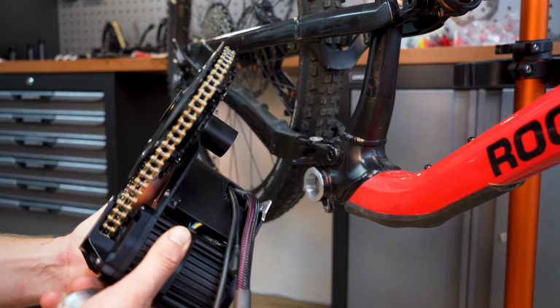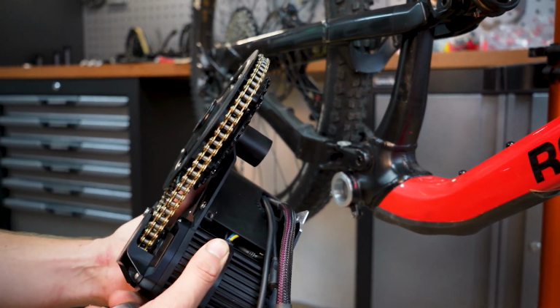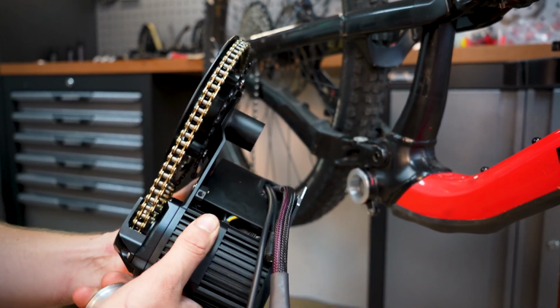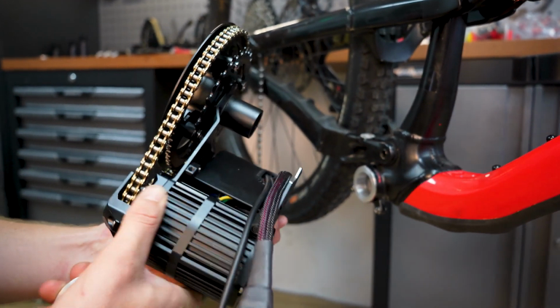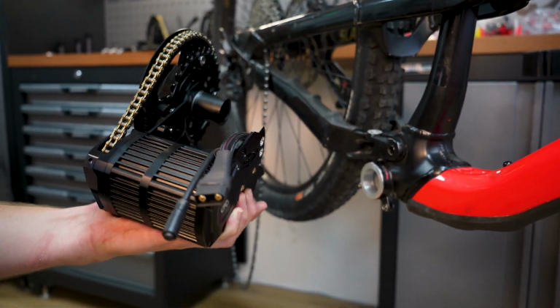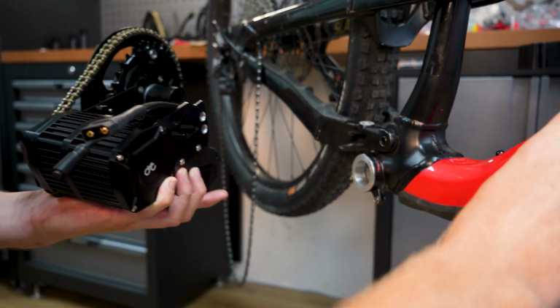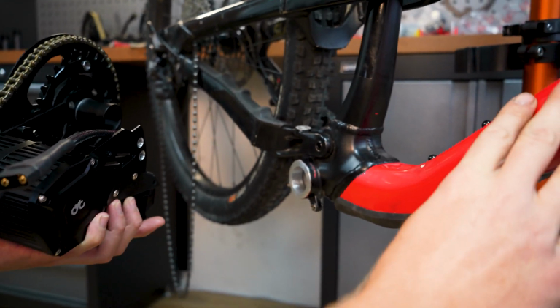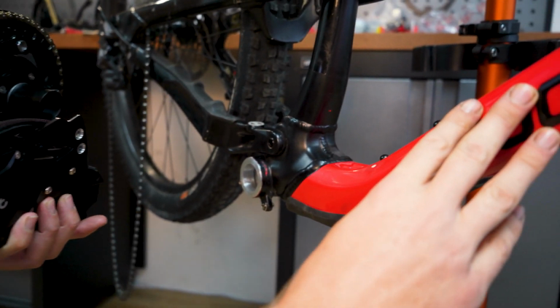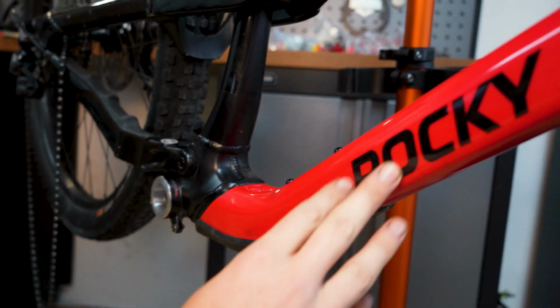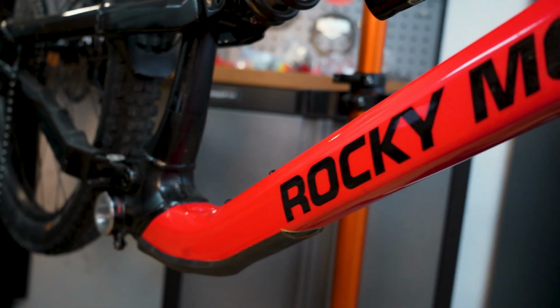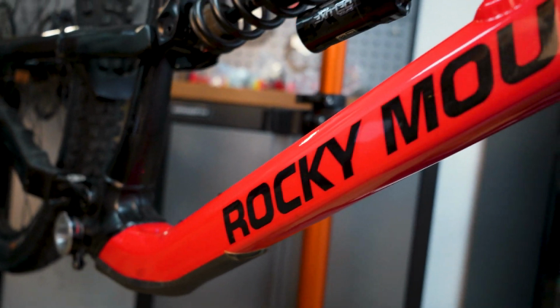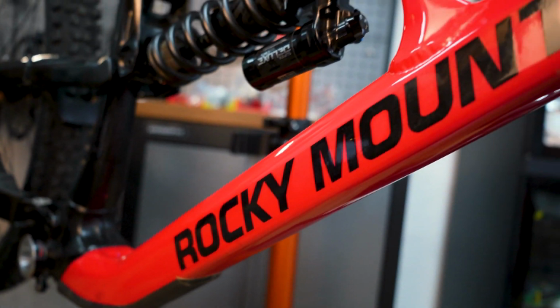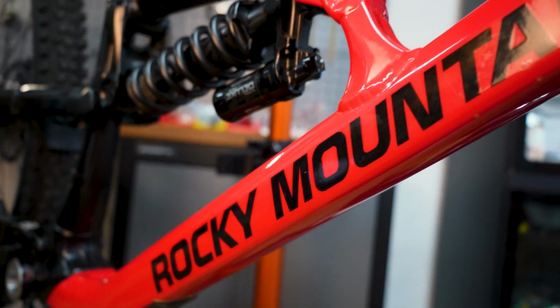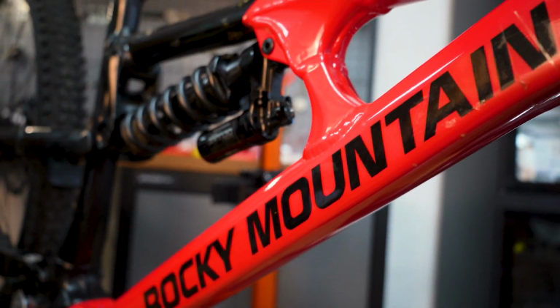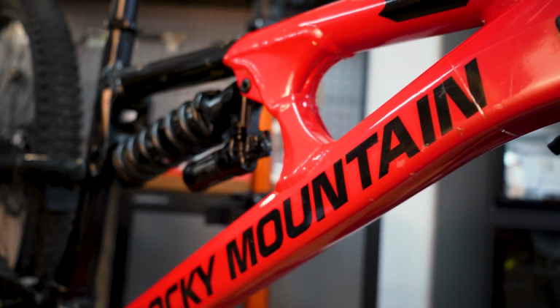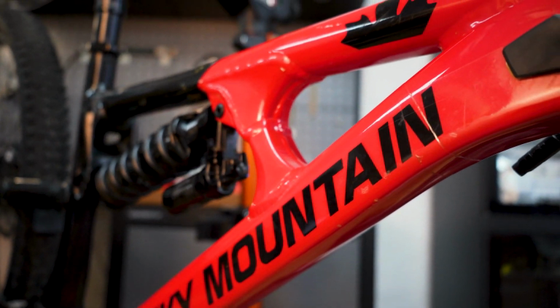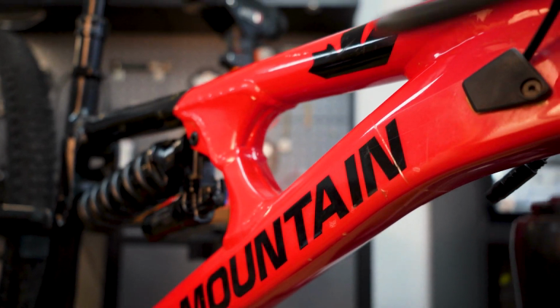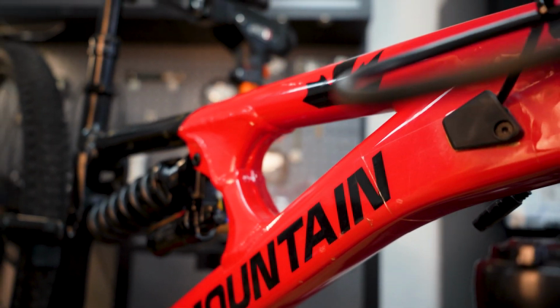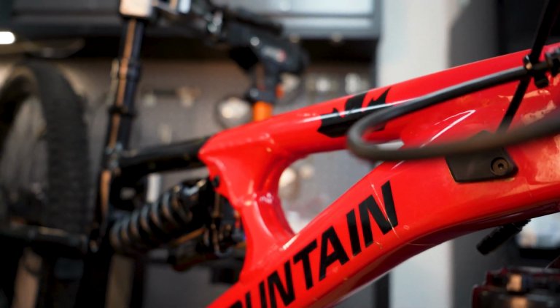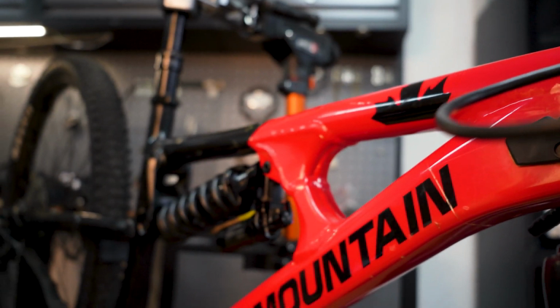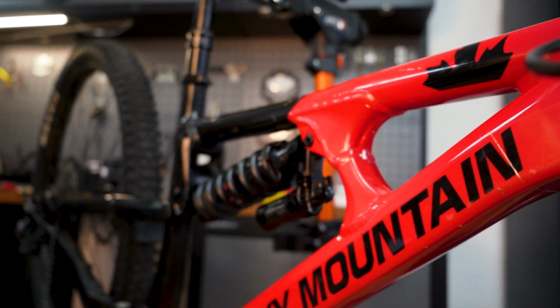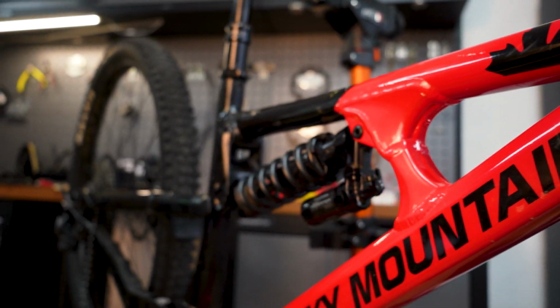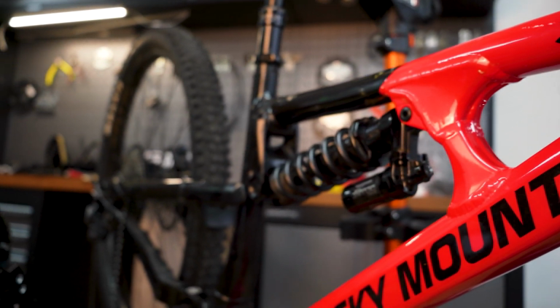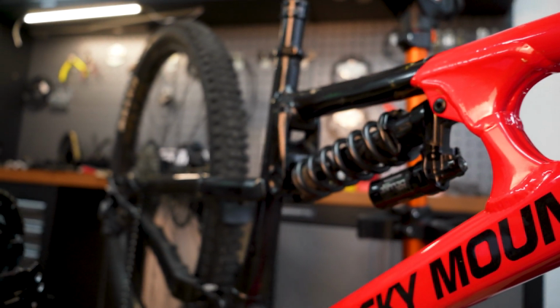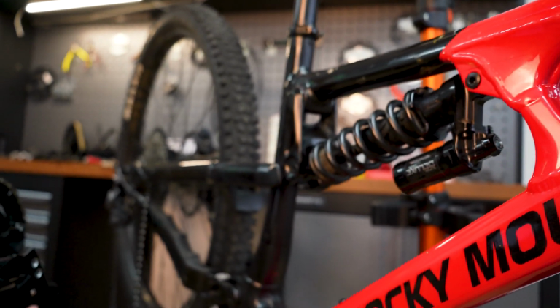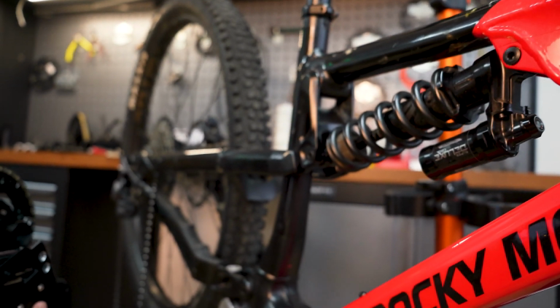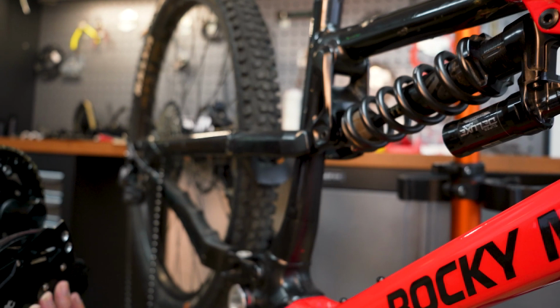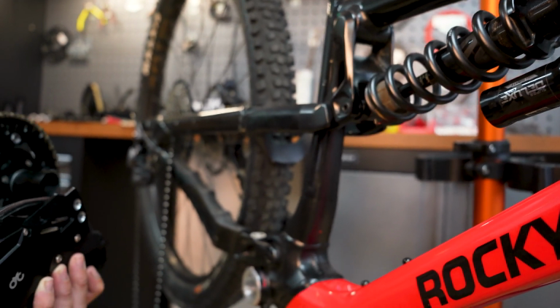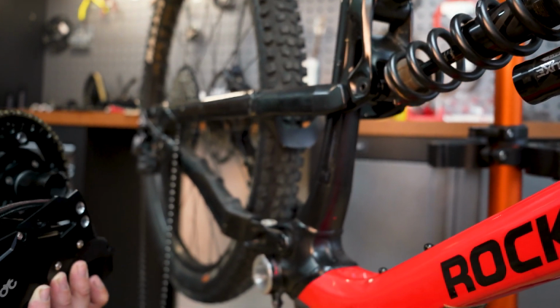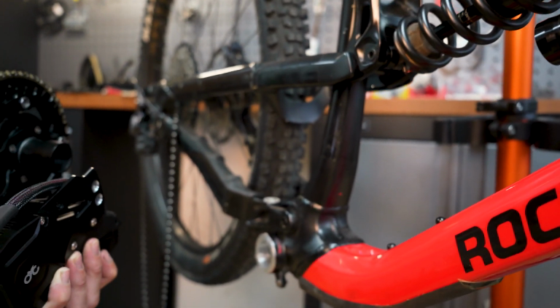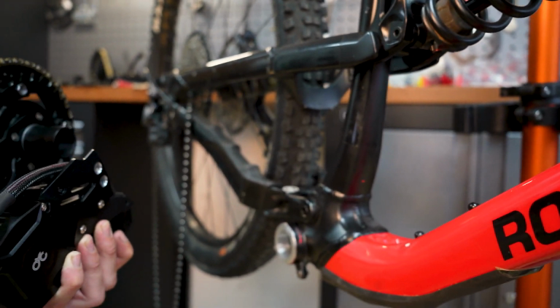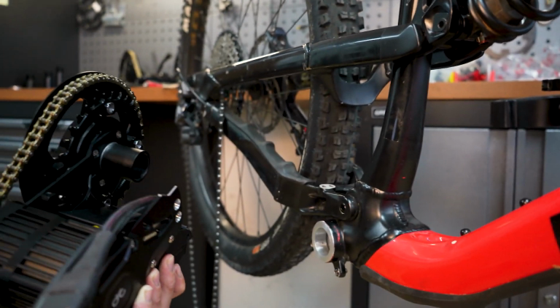Here we have the BB92 option that we'll be installing on a Rocky Mountain Slayer today. This is one of our Enduro bikes that we purchased a while back — very good bike to do a conversion kit on, very stiff rear end, super capable.